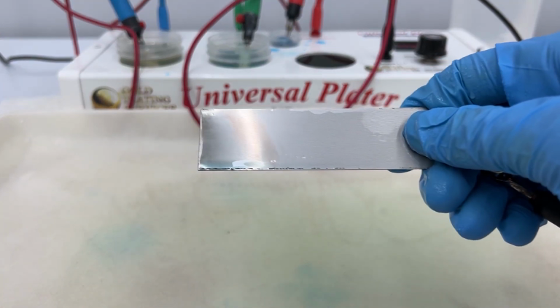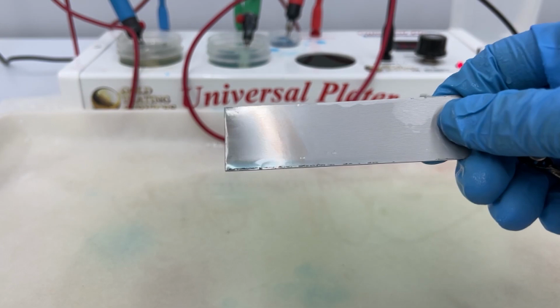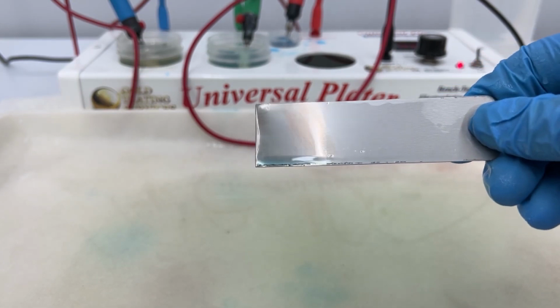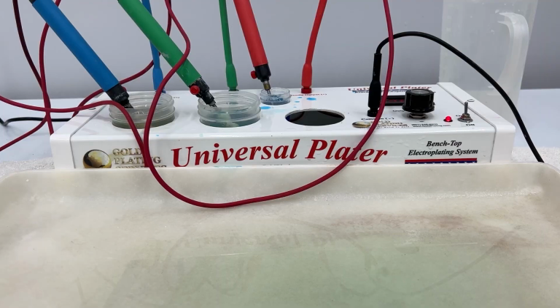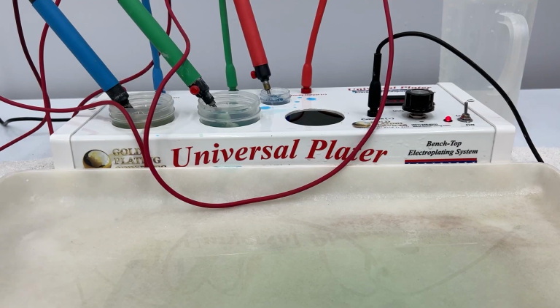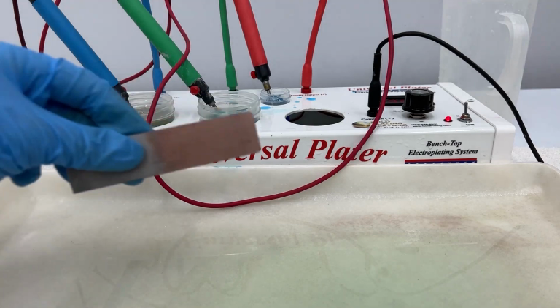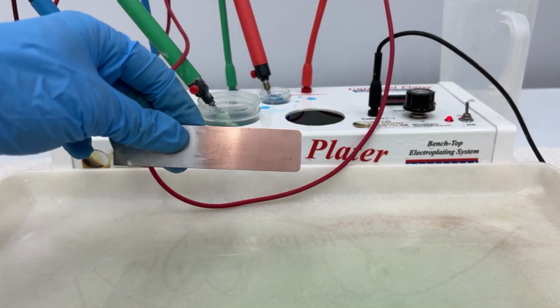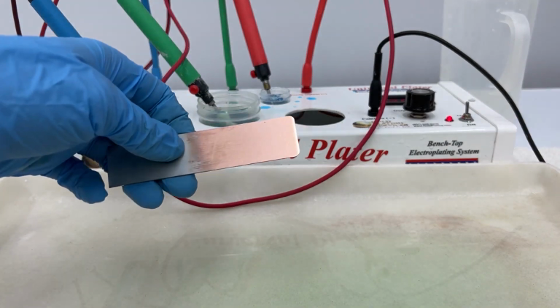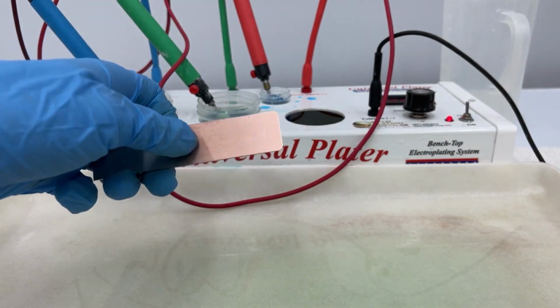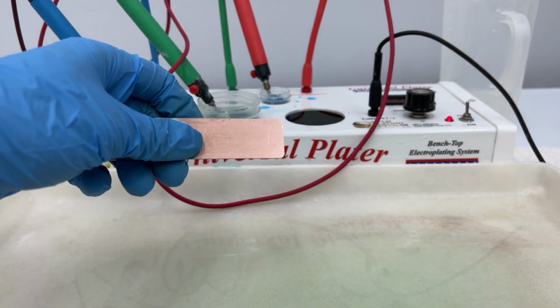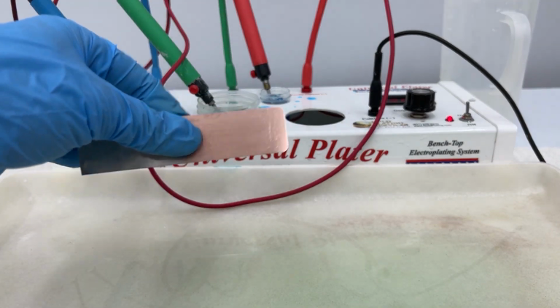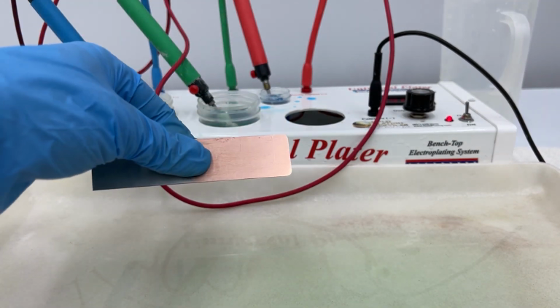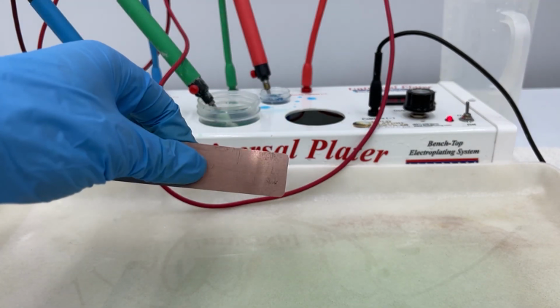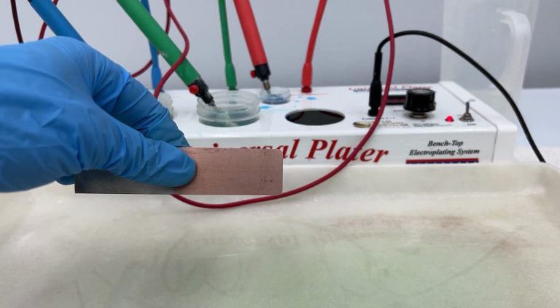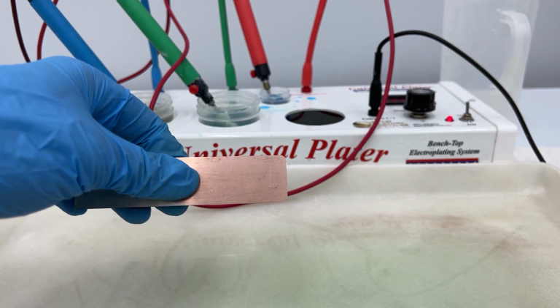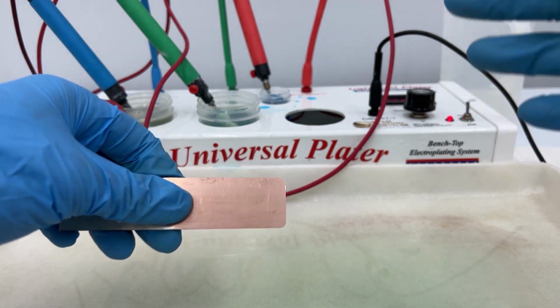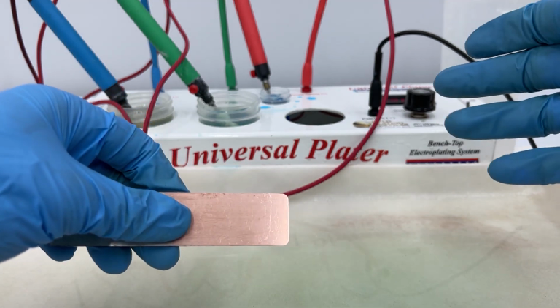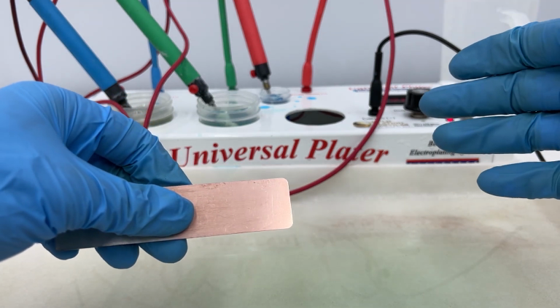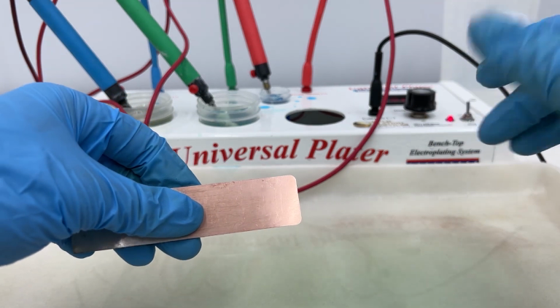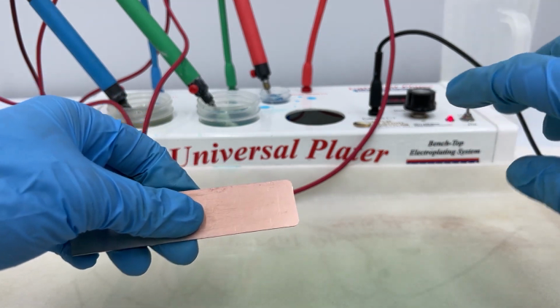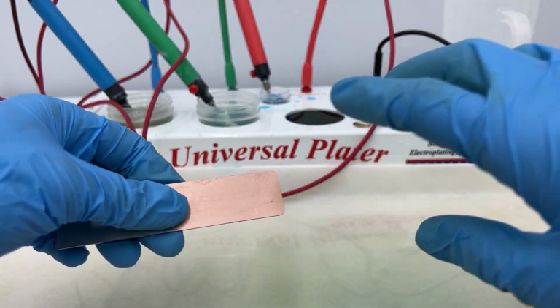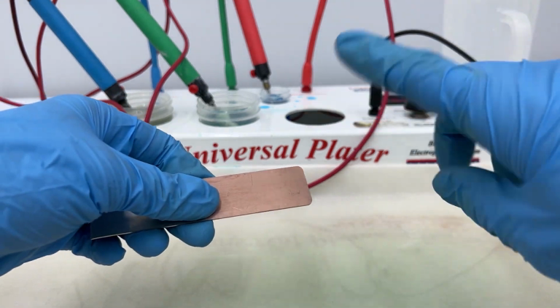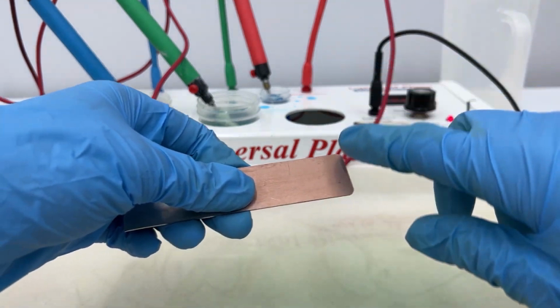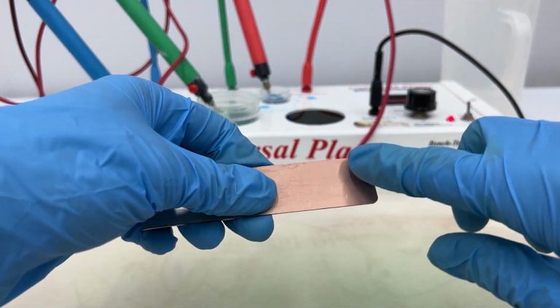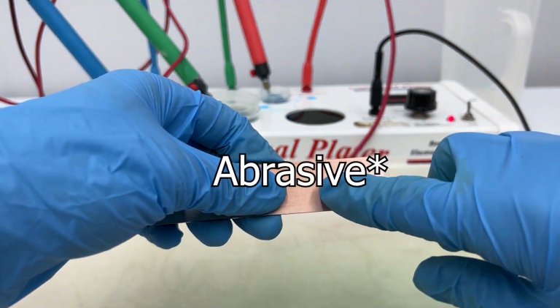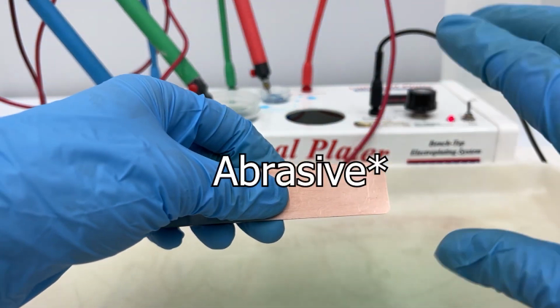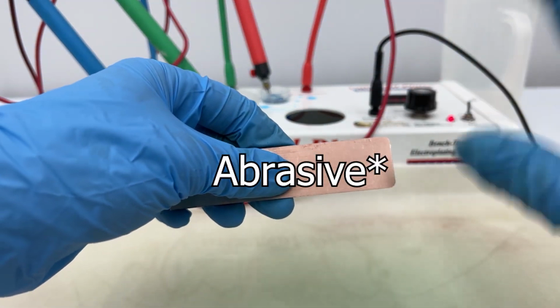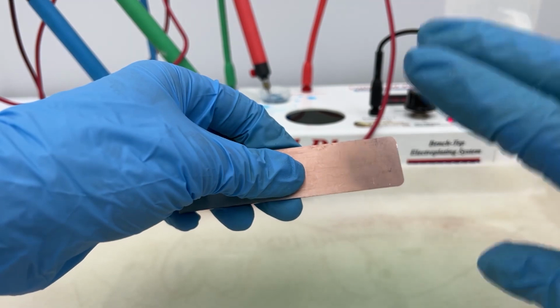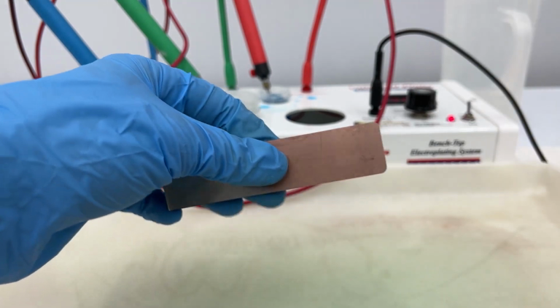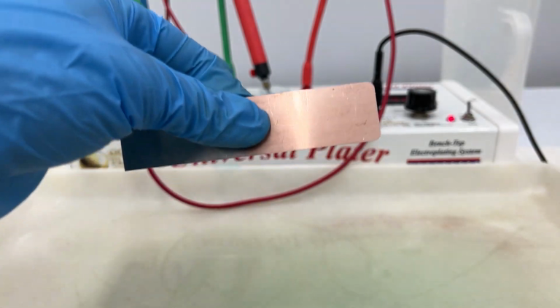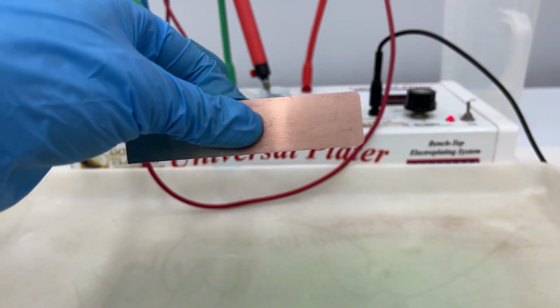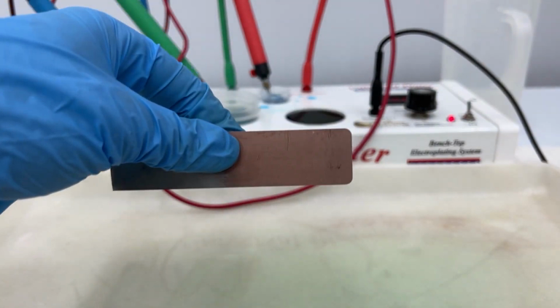Where things get tricky is when you're doing the bath plating system. The advantage of using brush plating is that your brush is a little more abrasive so it wipes it right off, but with bath plating it's harder to tell.